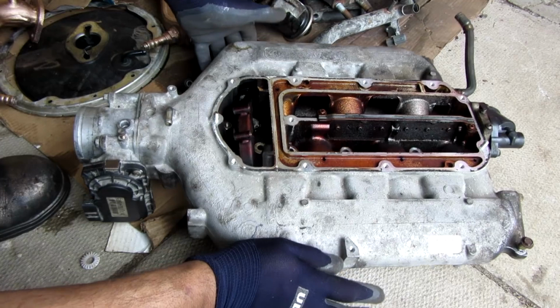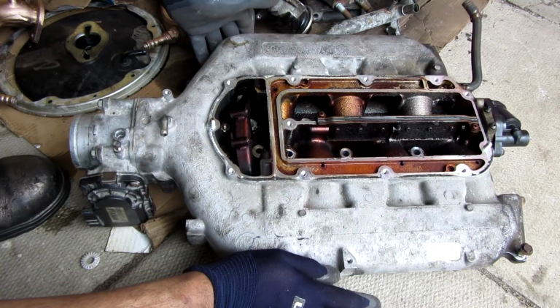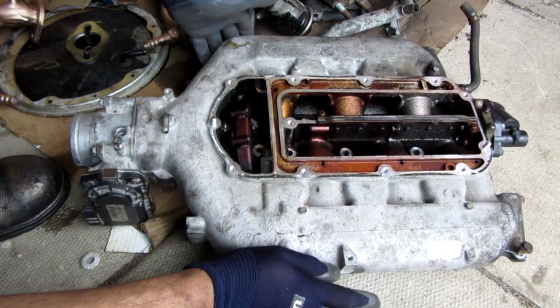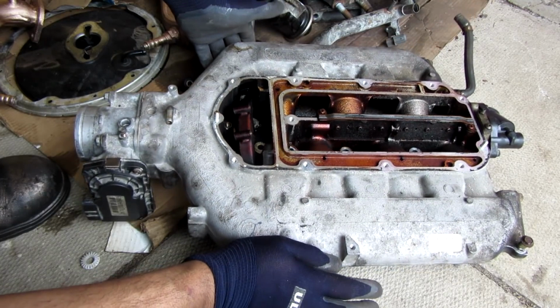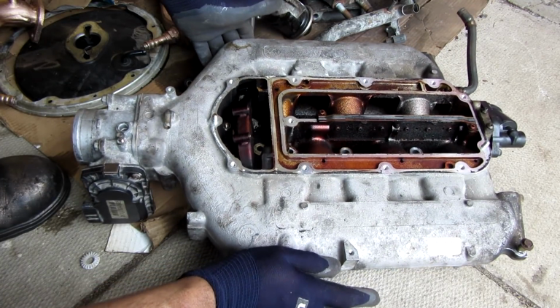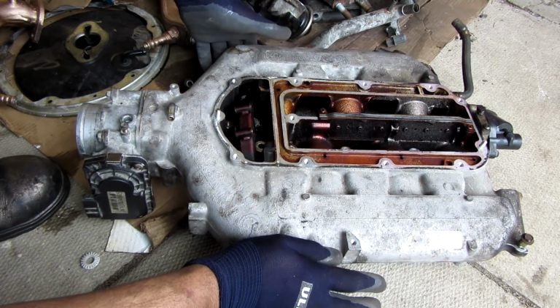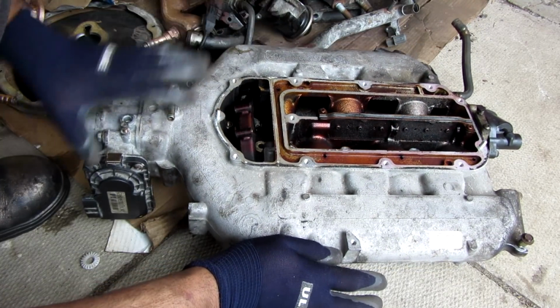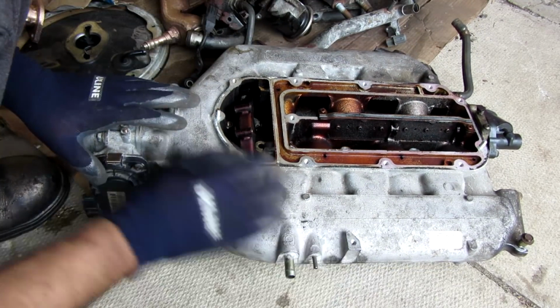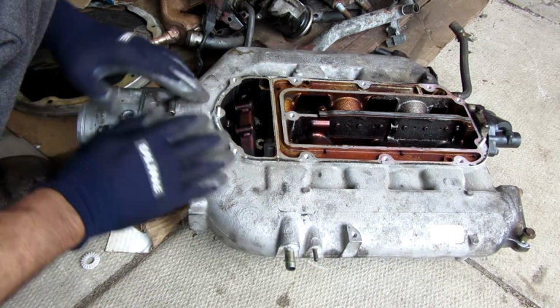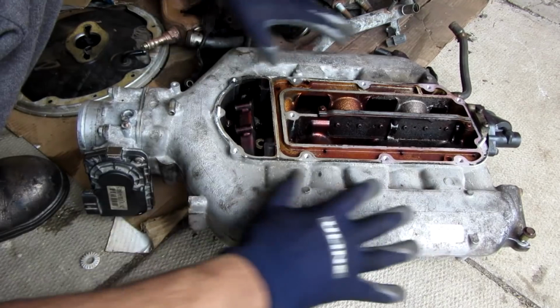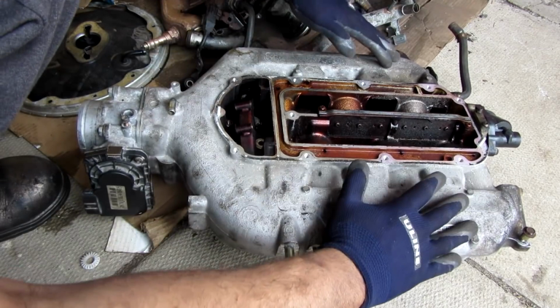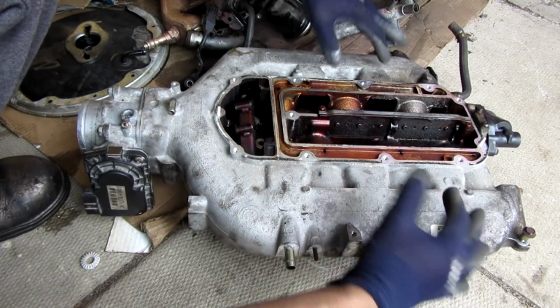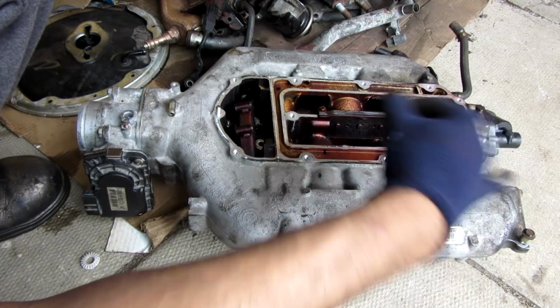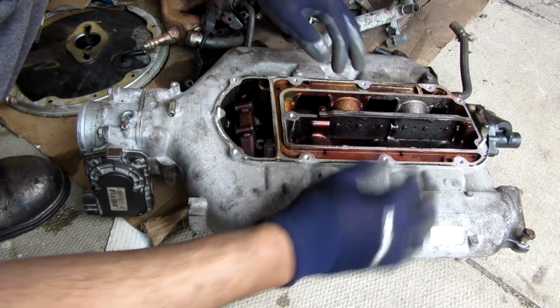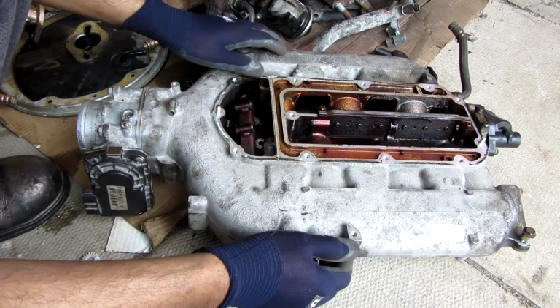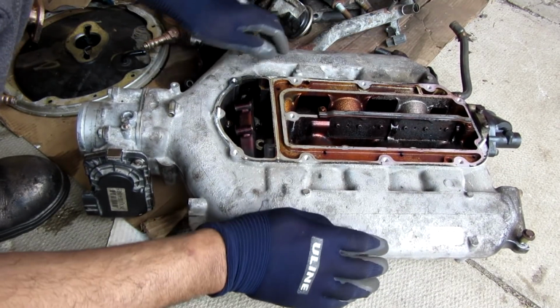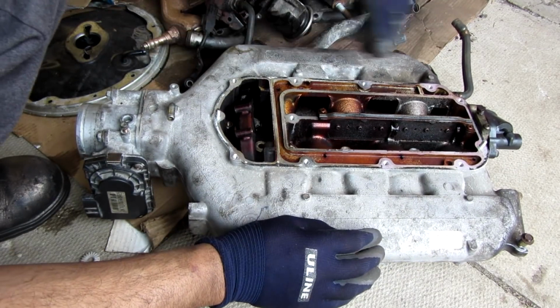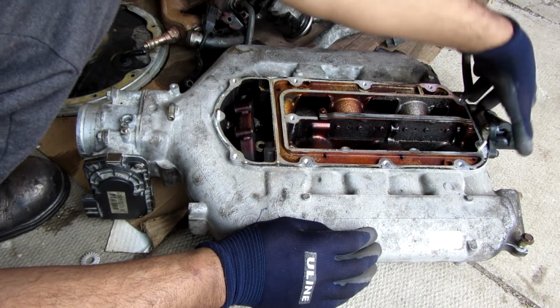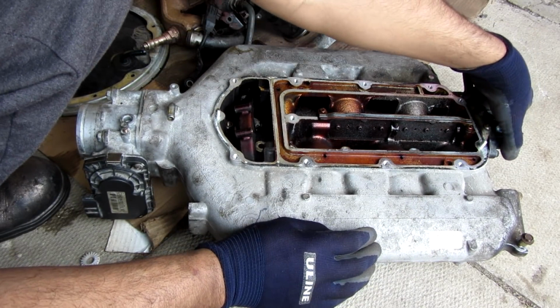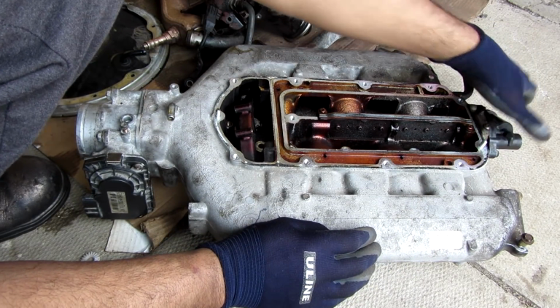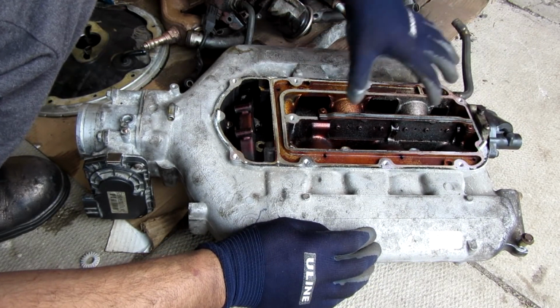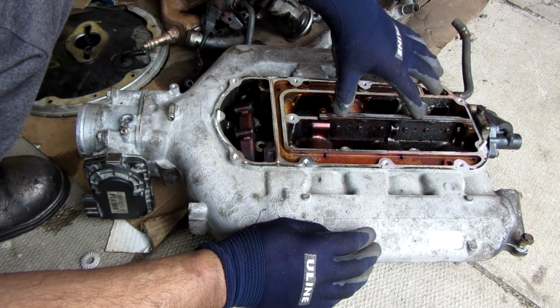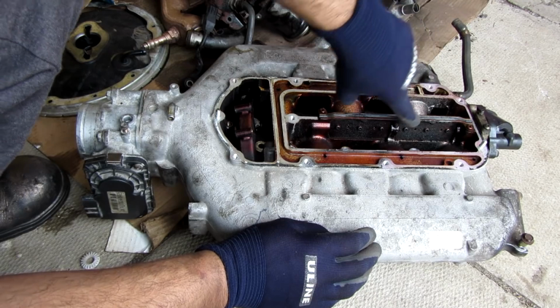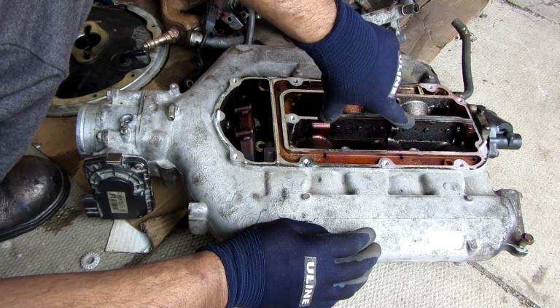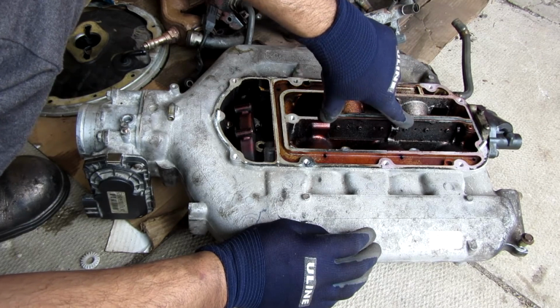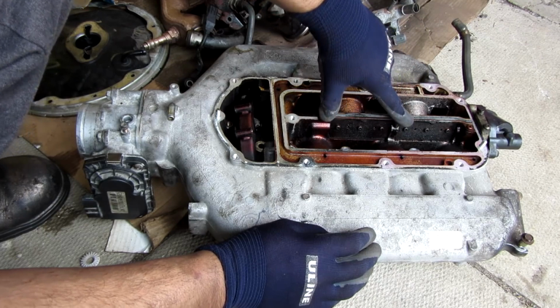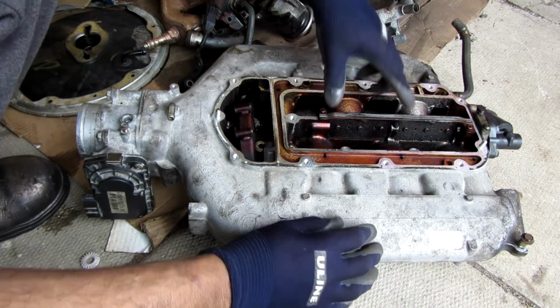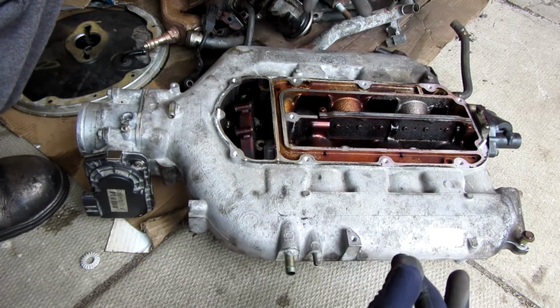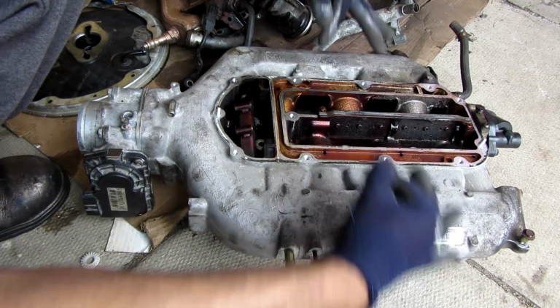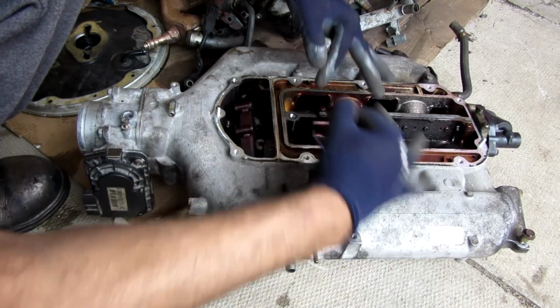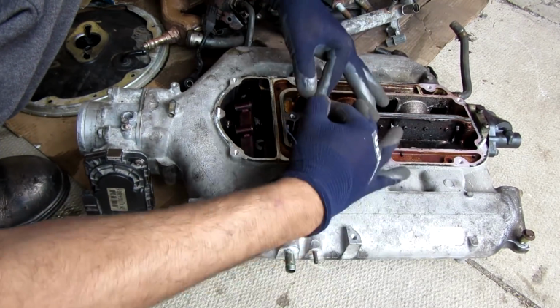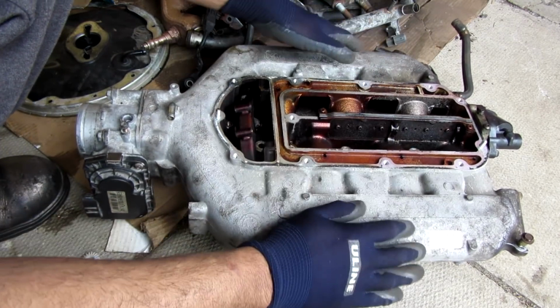This Honda J-series intake is a little different. The throttle body brings in air on the outside before it gets sucked down in the middle. There's an electric motor here that controls the ACES system, which controls a flap that governs the cross-flow between each side.